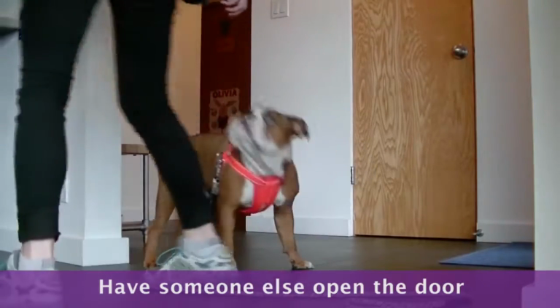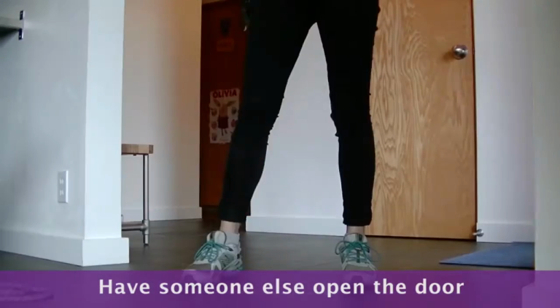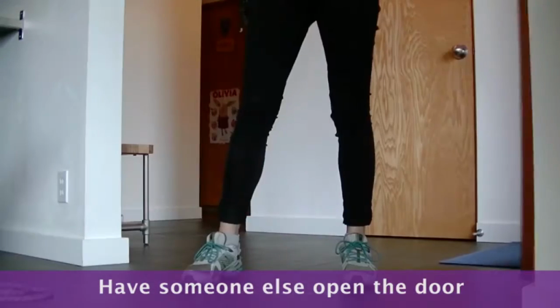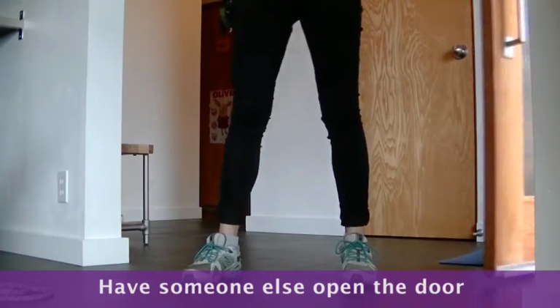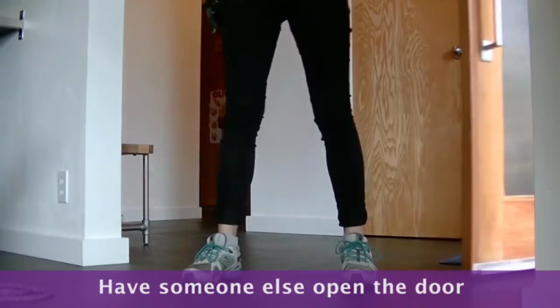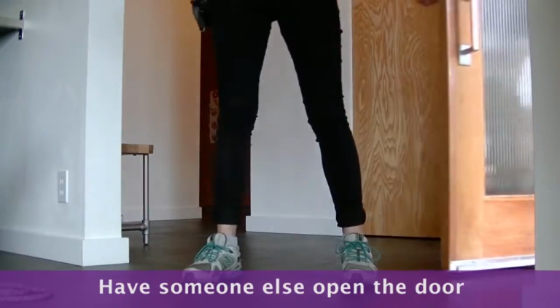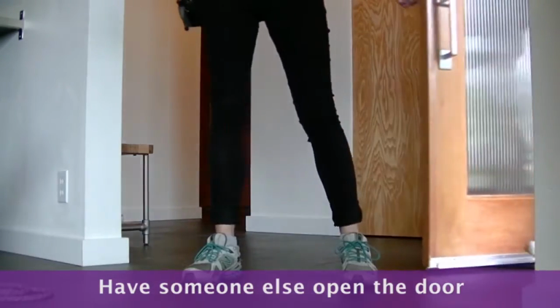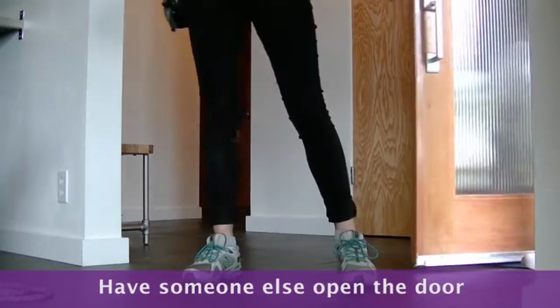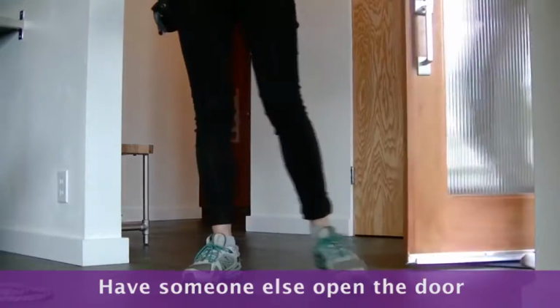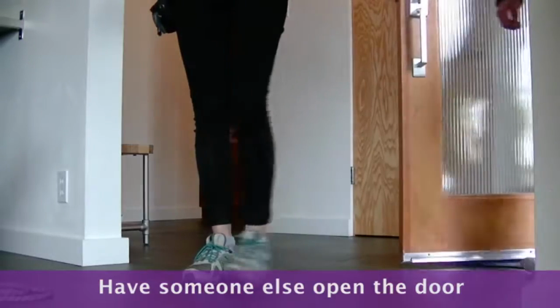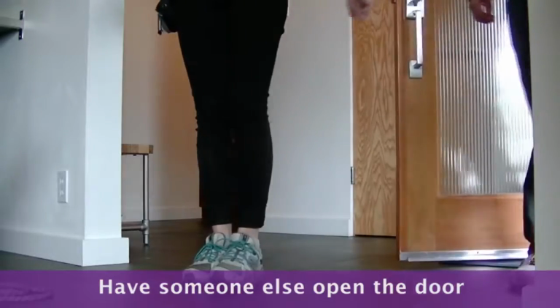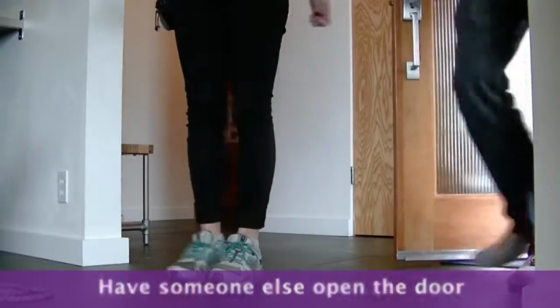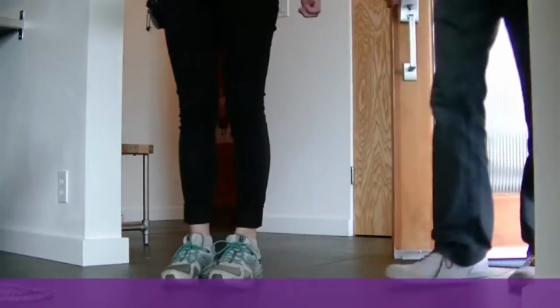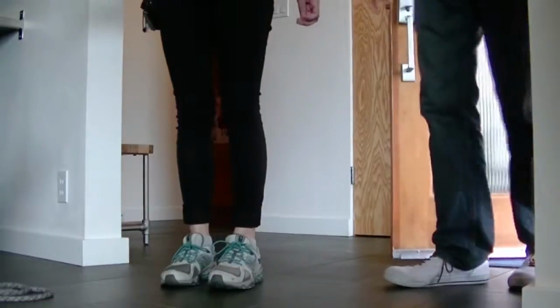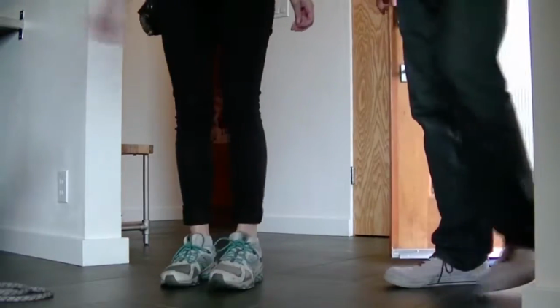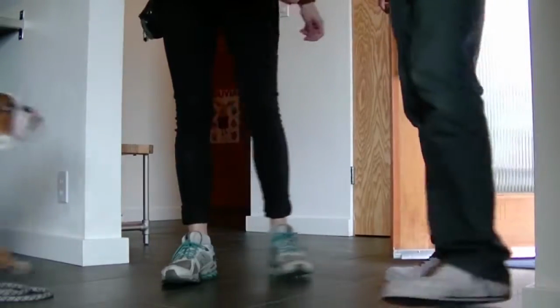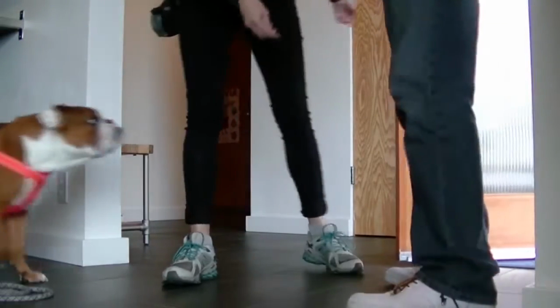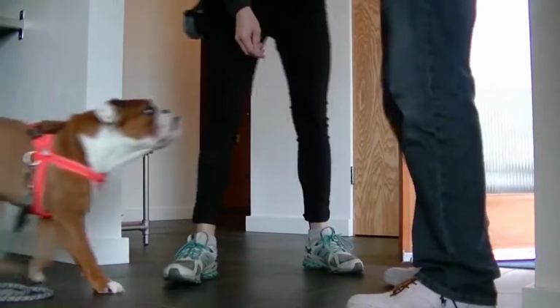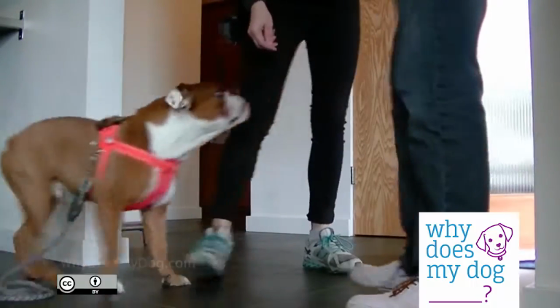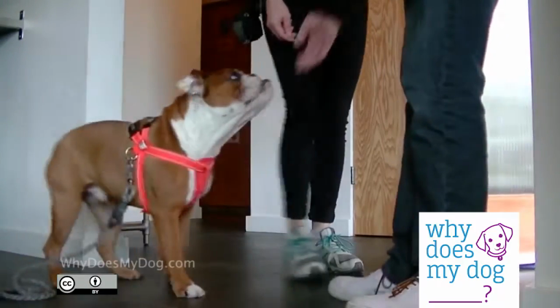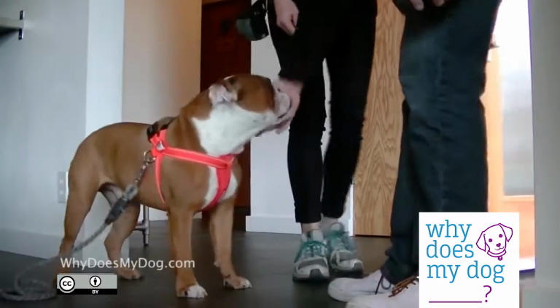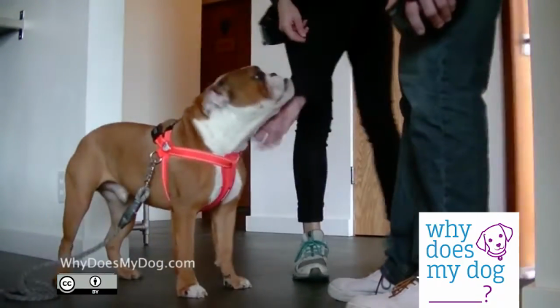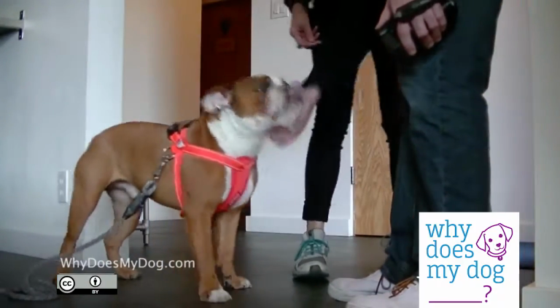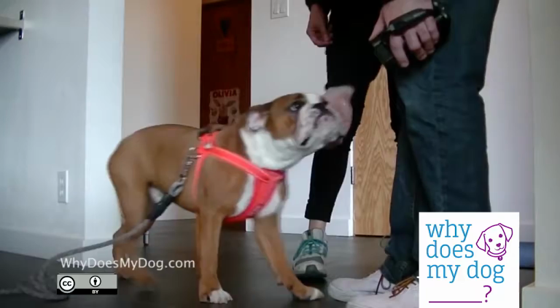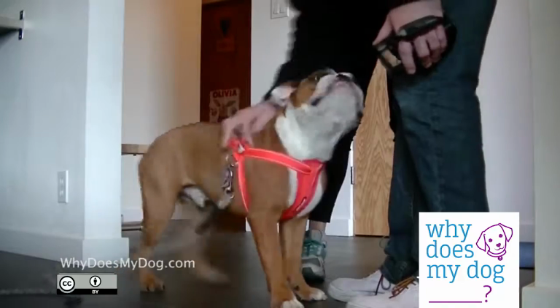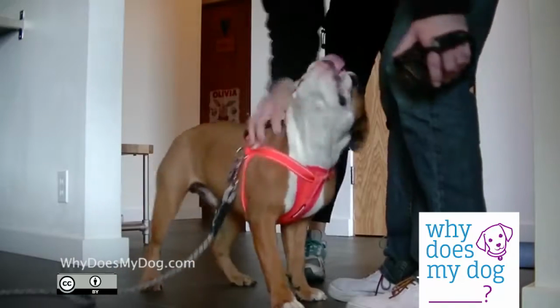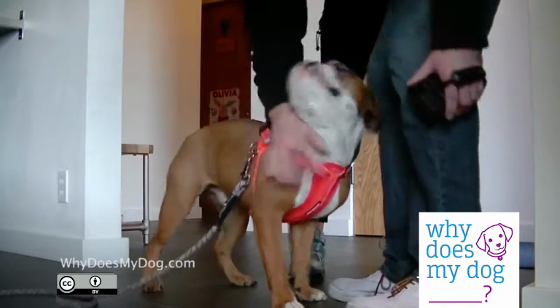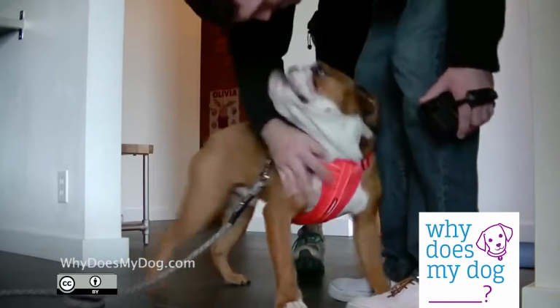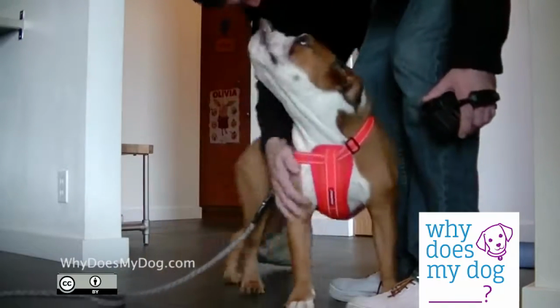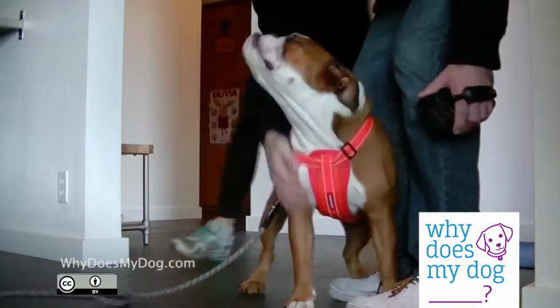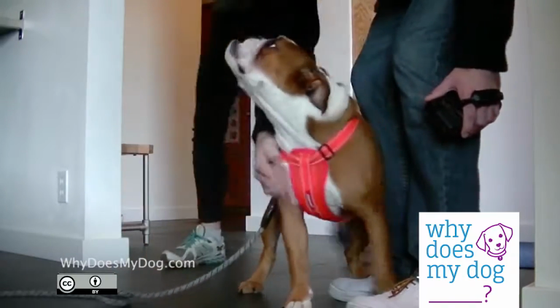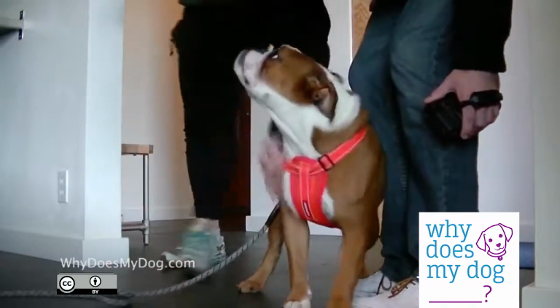Eventually, have the person come in and say hi to you. If the dog breaks, have the person leave. When you're finished saying hi, release the dog to go say hi as well.